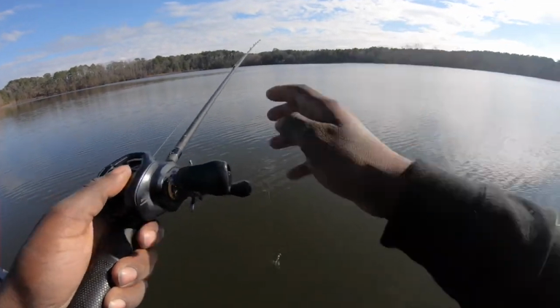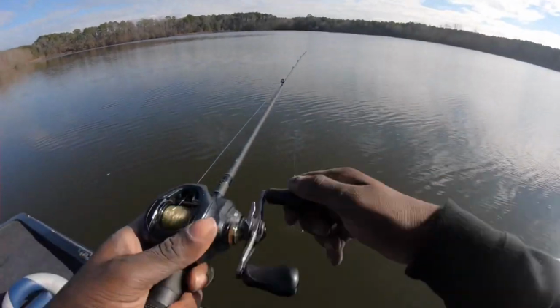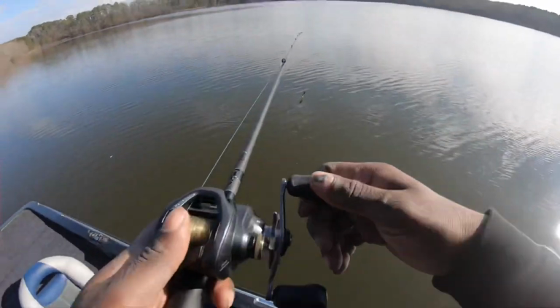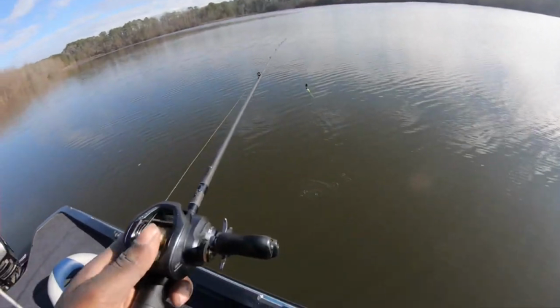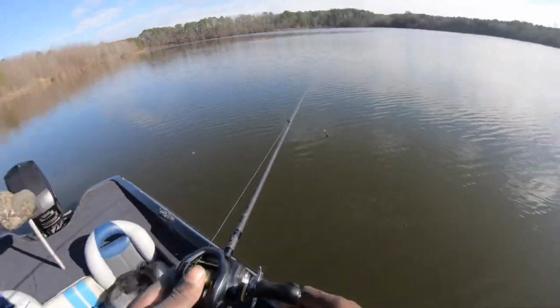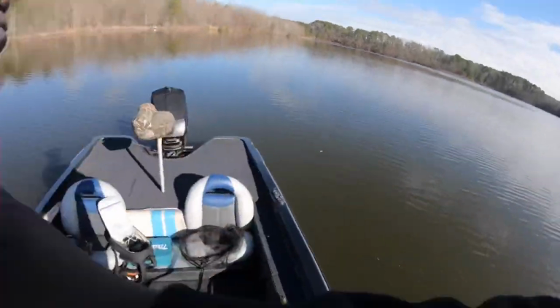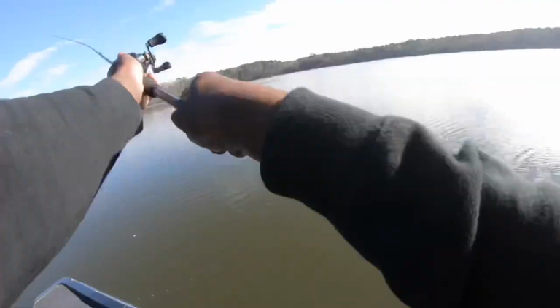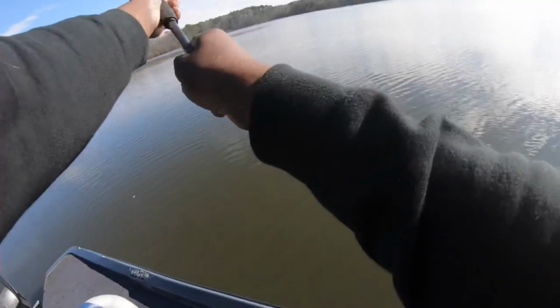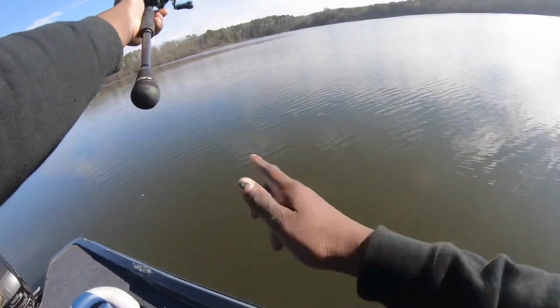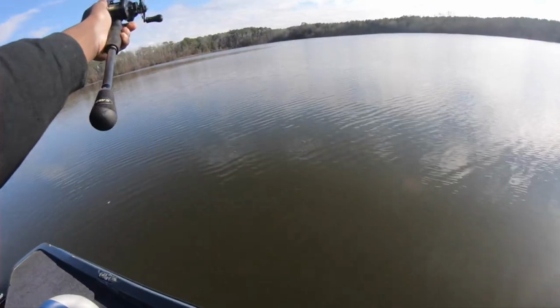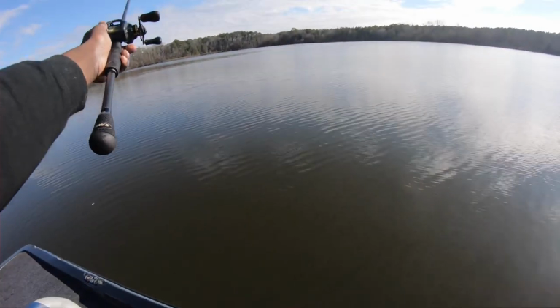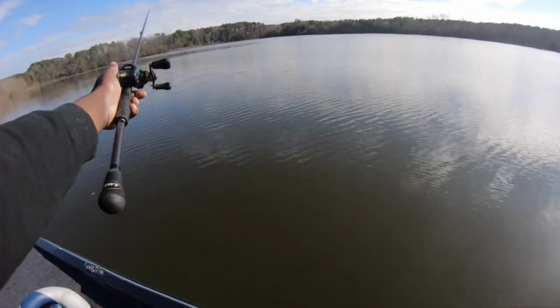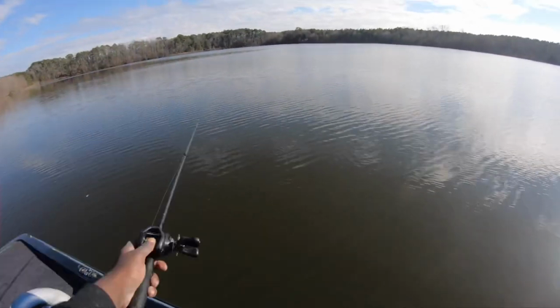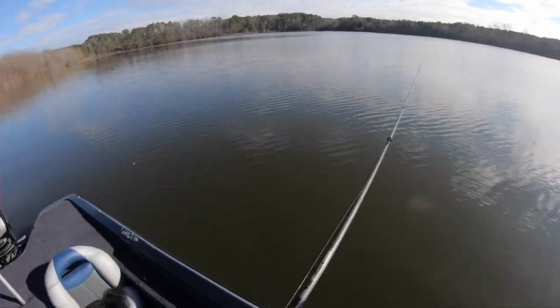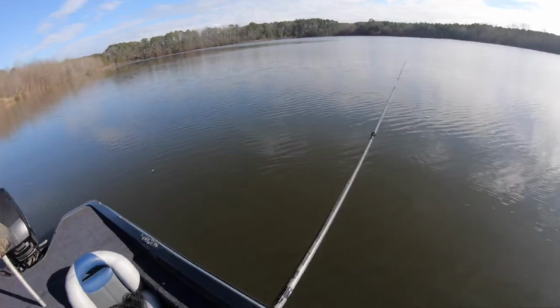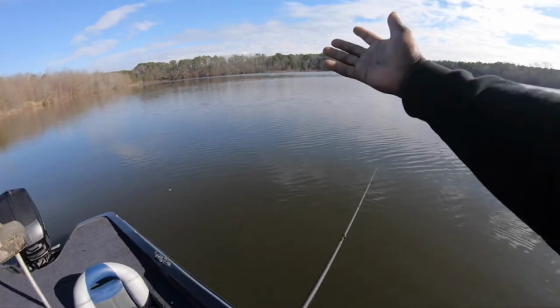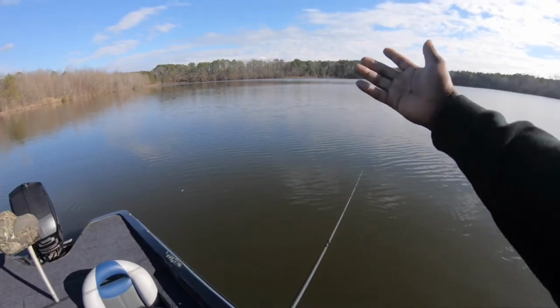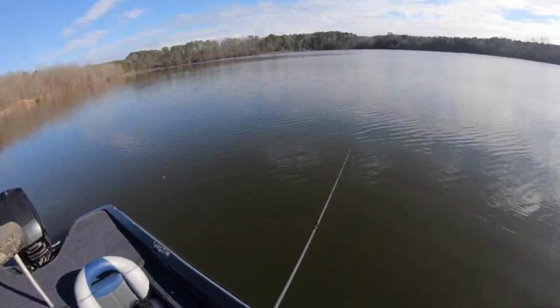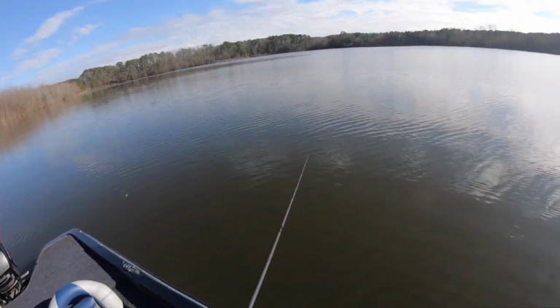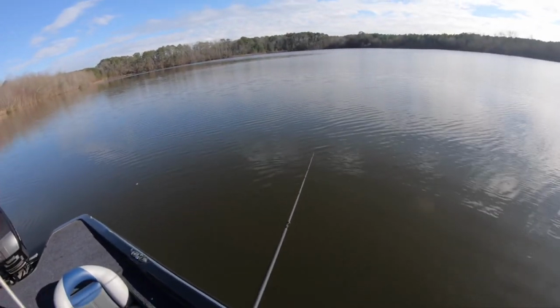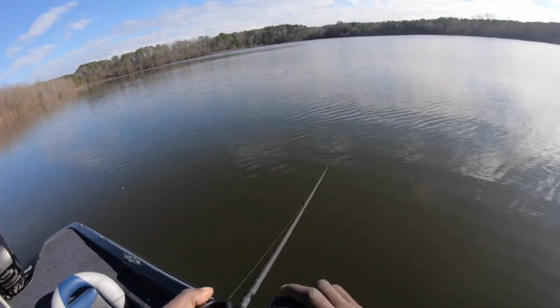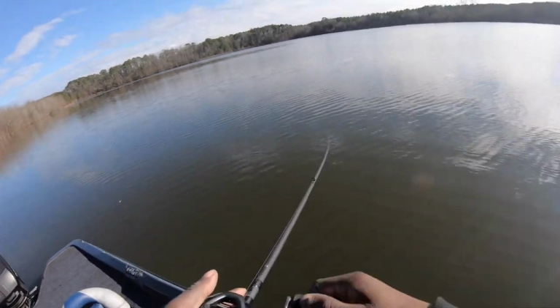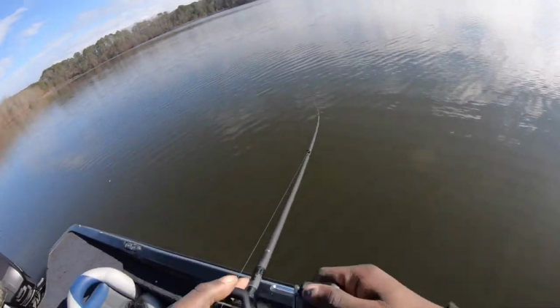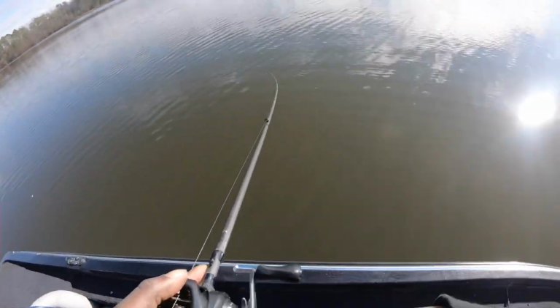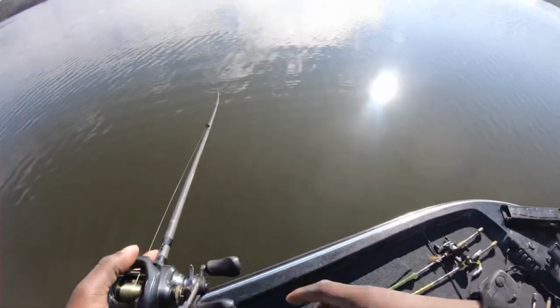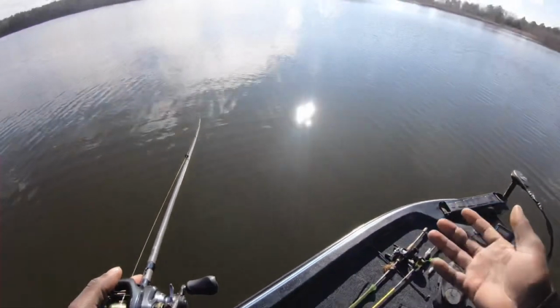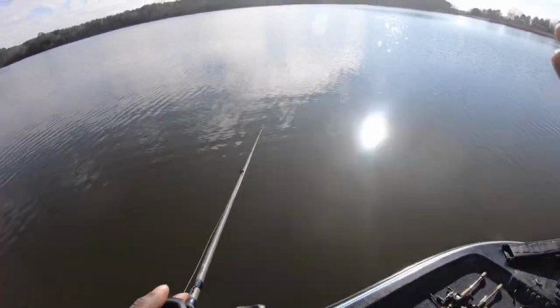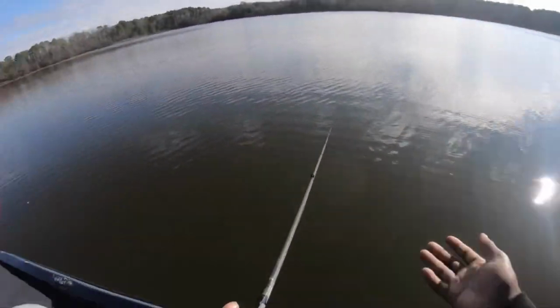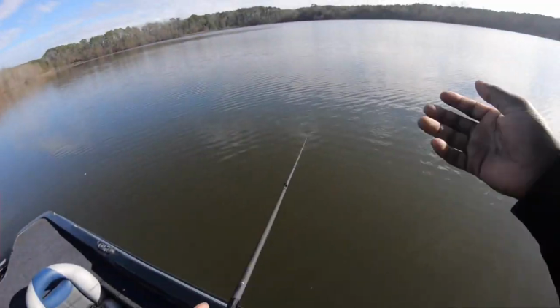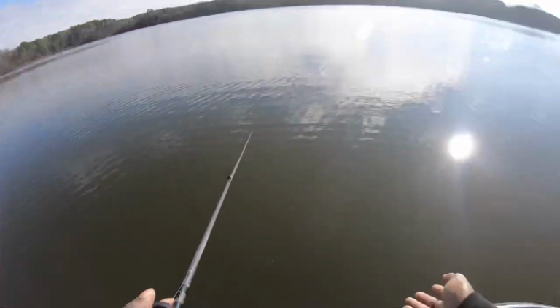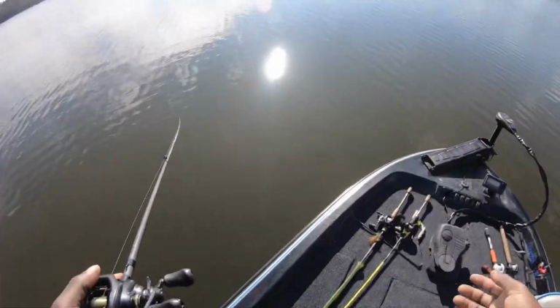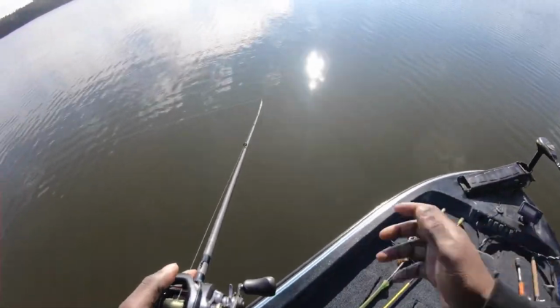Let's launch this thing — oh my gosh! Guys, look at that! That's incredible. That's a three-eighths ounce chatterbait, not a half ounce — three-eighths — and you see how far that went. On the settings I just showed y'all, it's mind-blowing. People make bait casters seem like they're so hard to throw — they are easy! Let's launch it one more time.